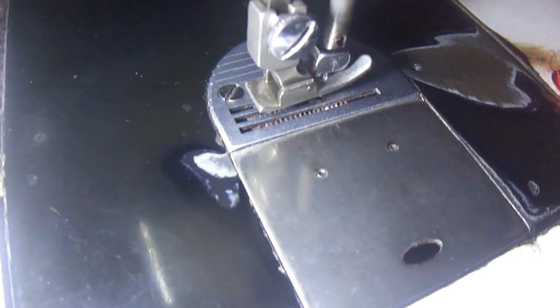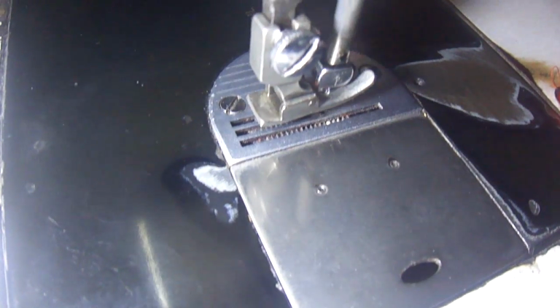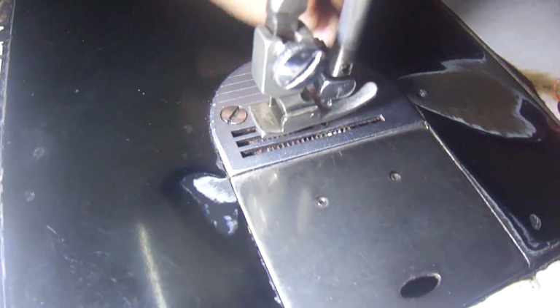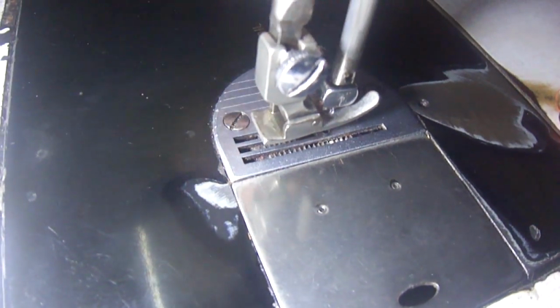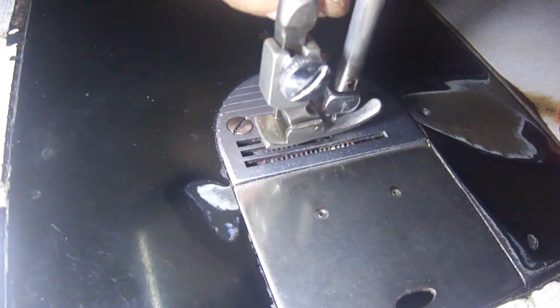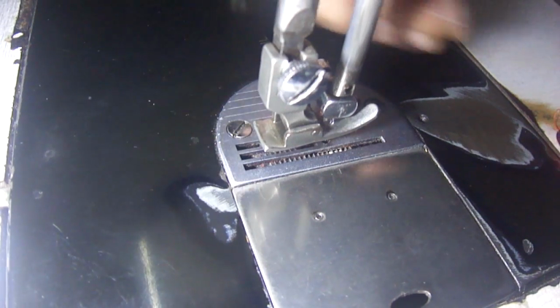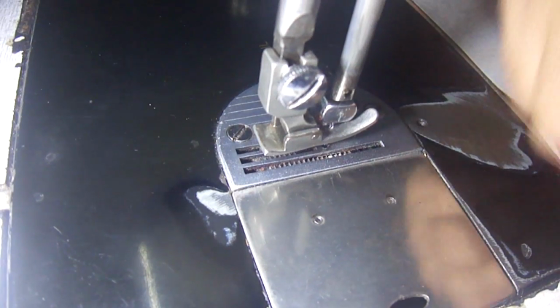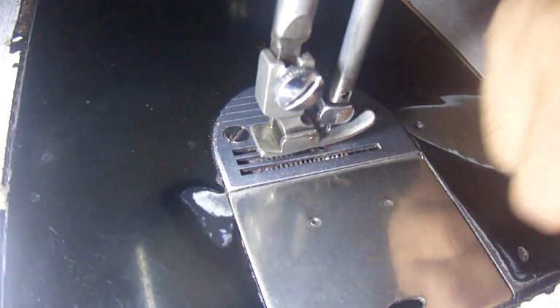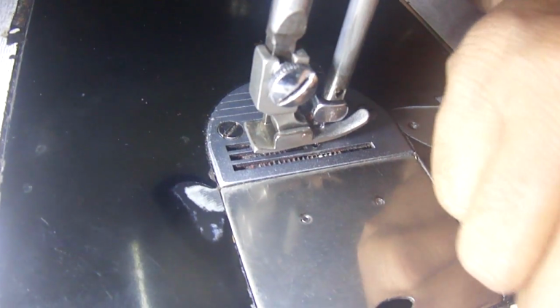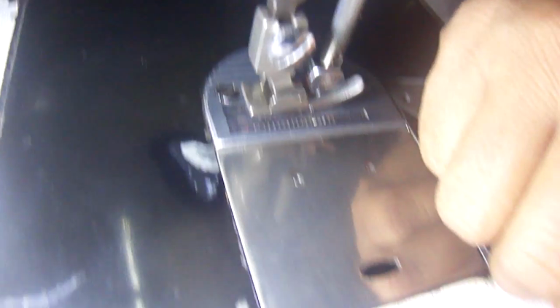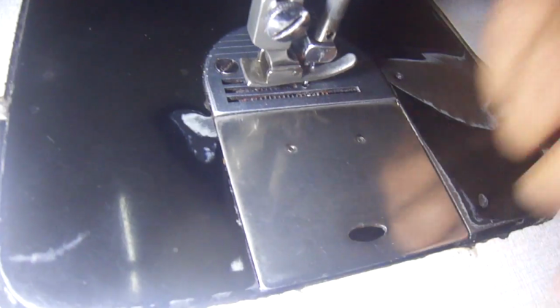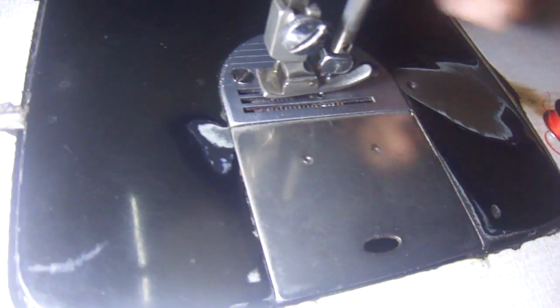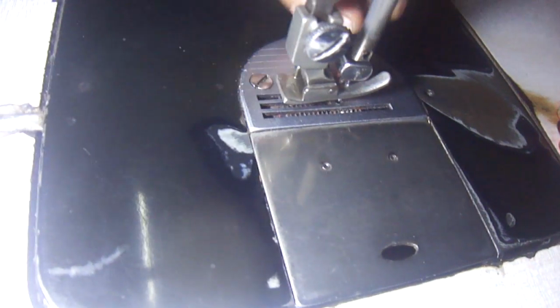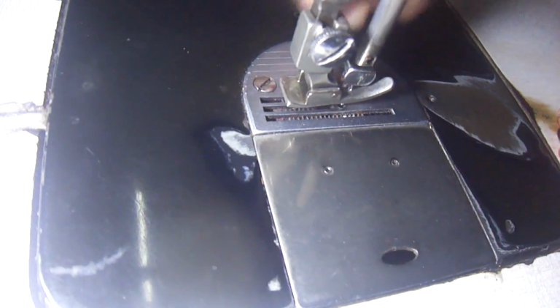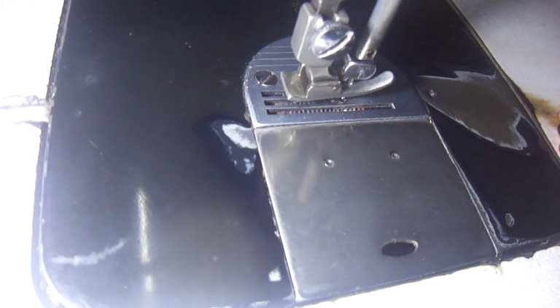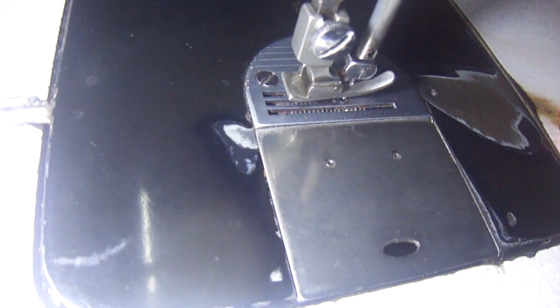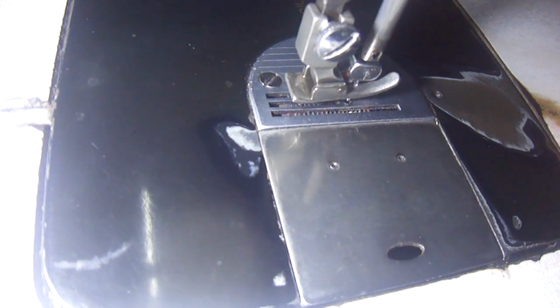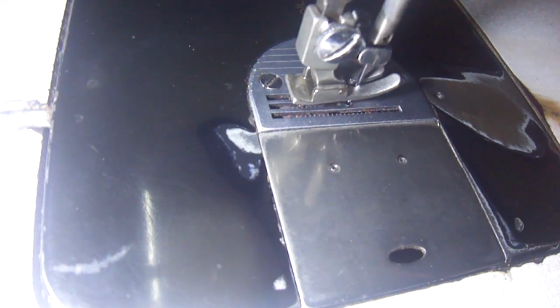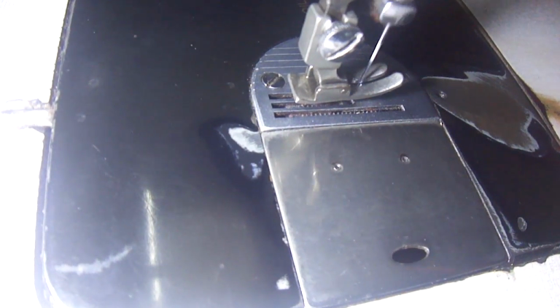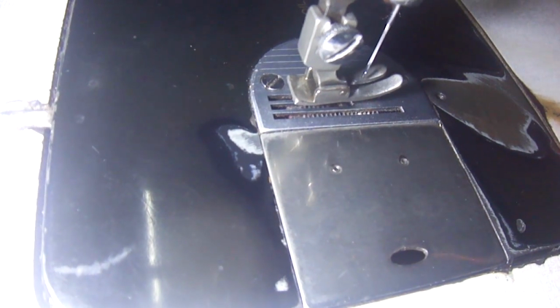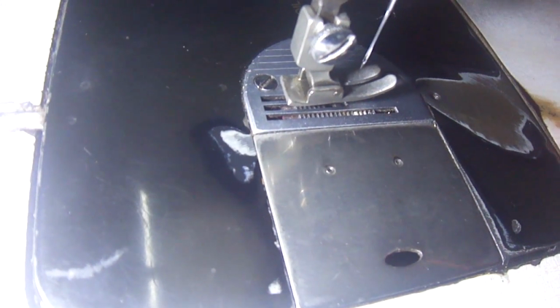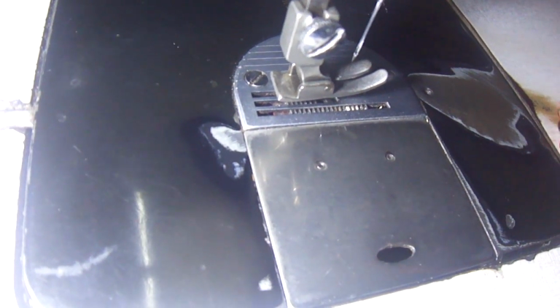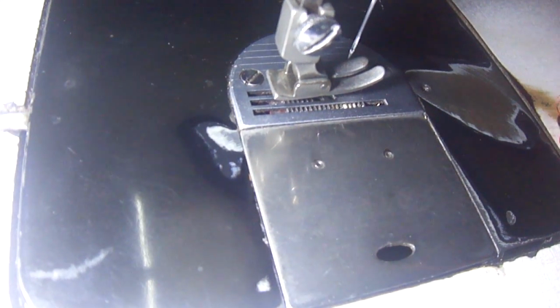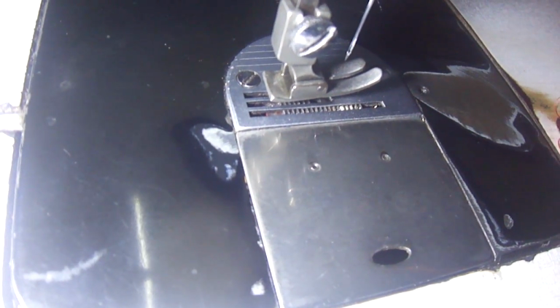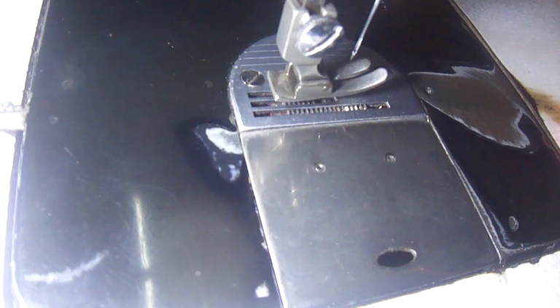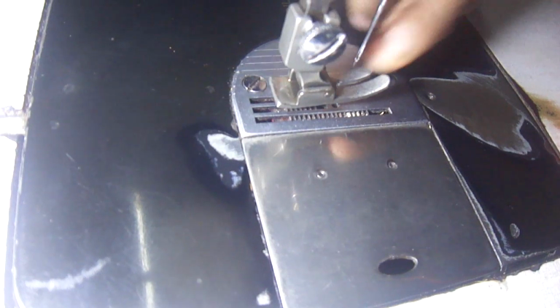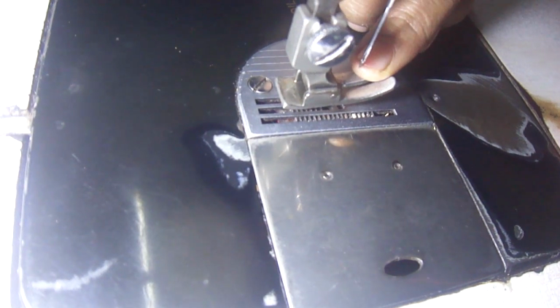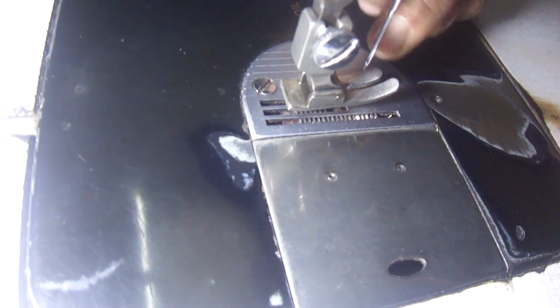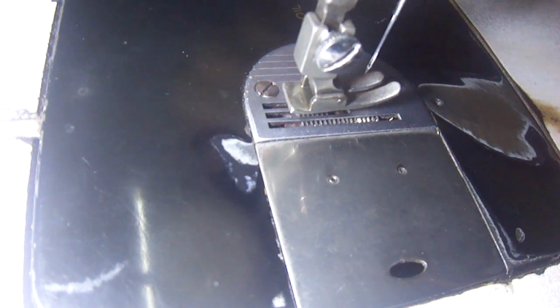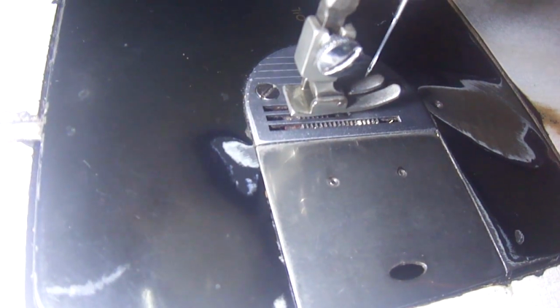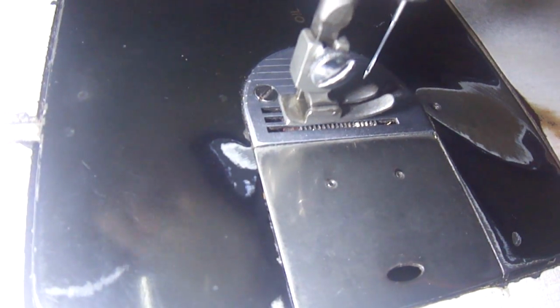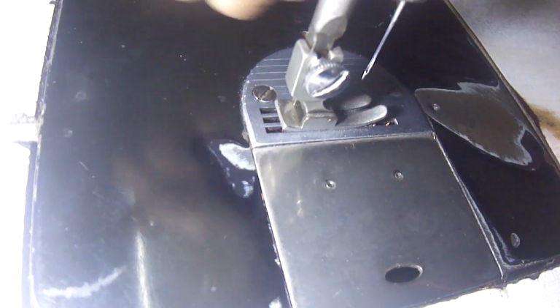If you get the top and cut, you can get the top and cut. We'll take the top and cut.